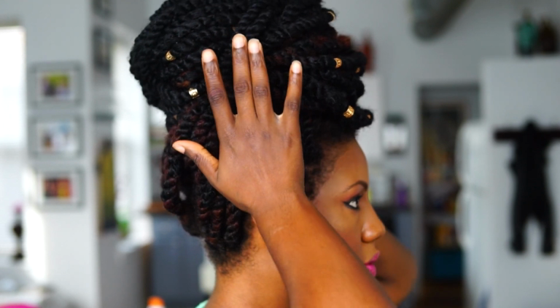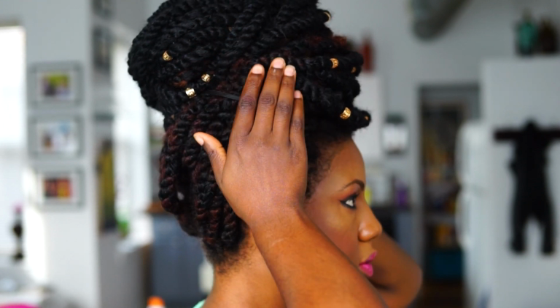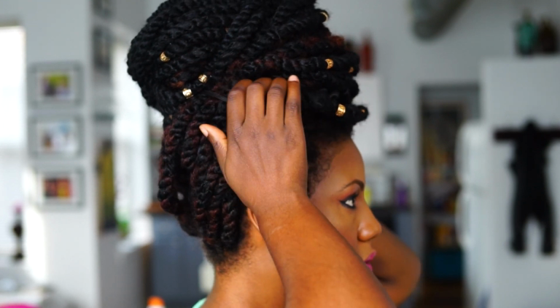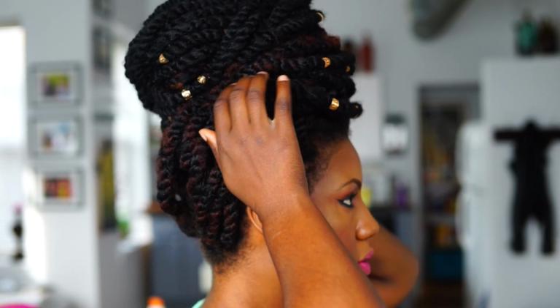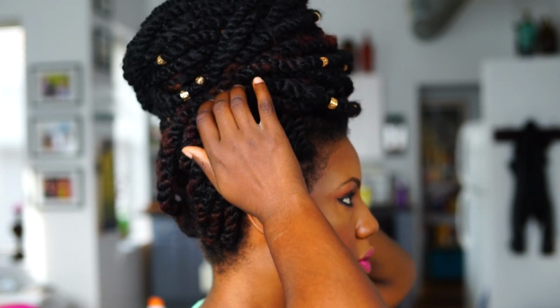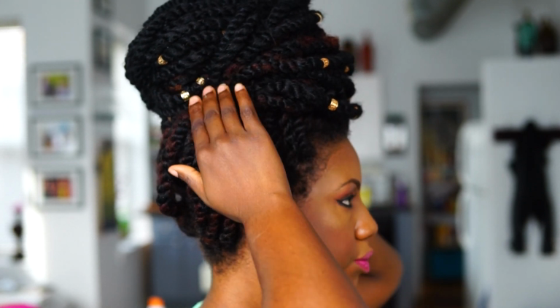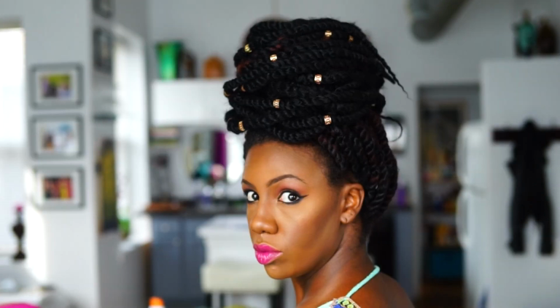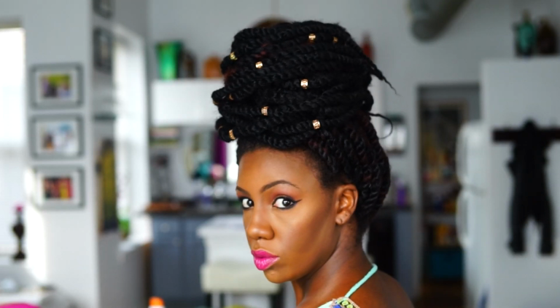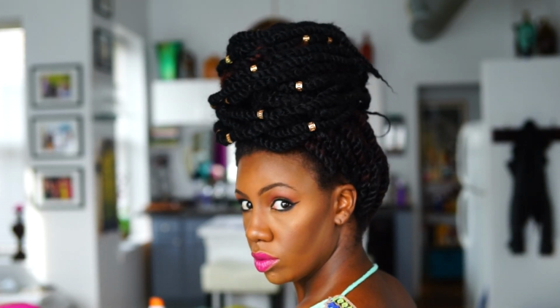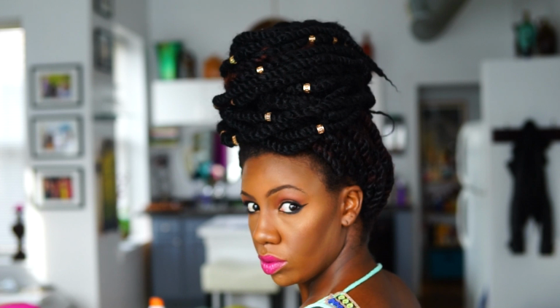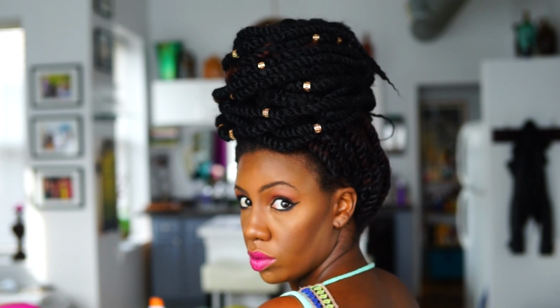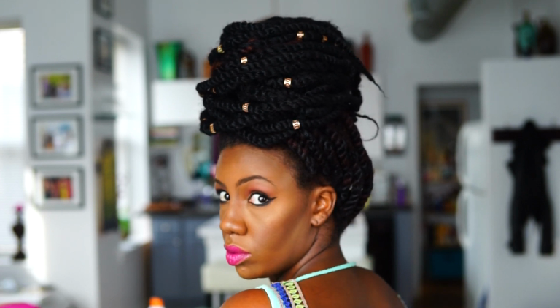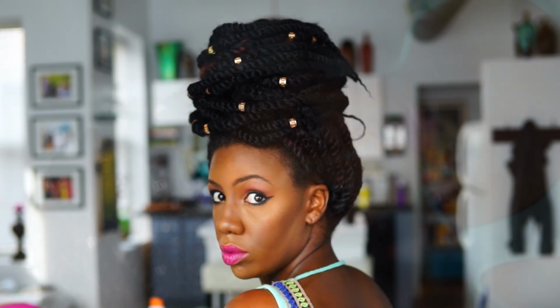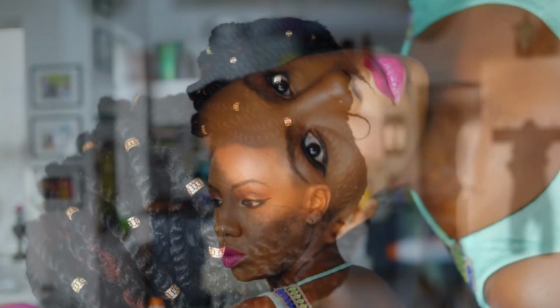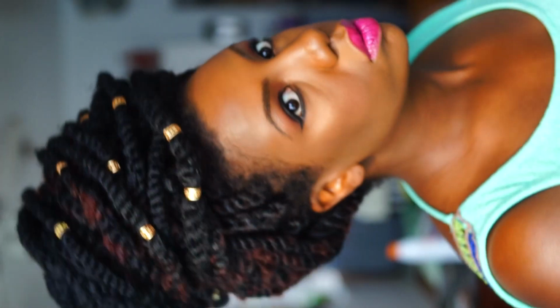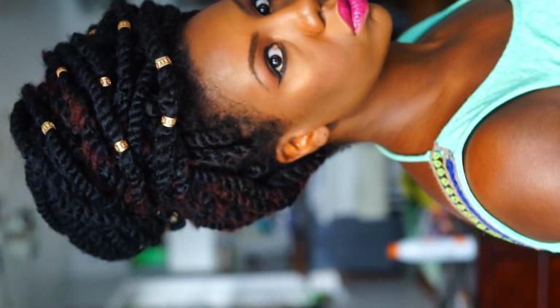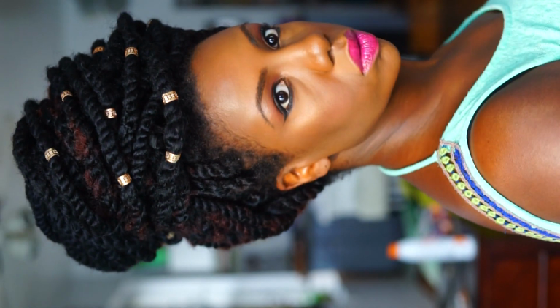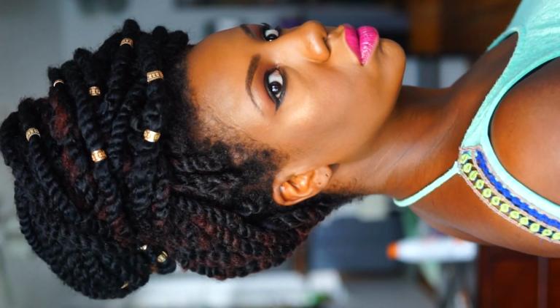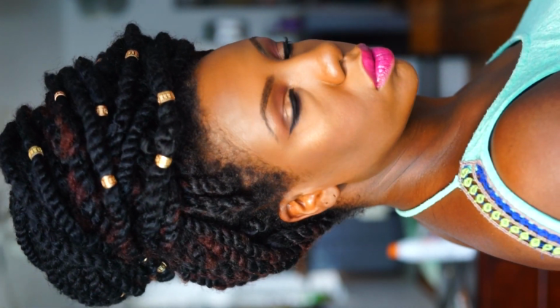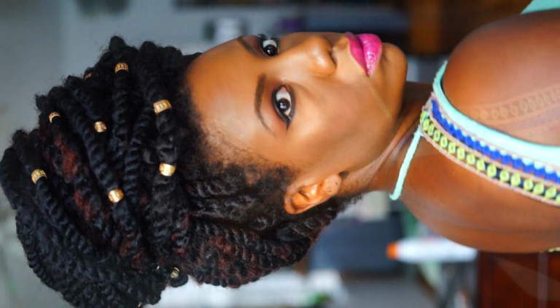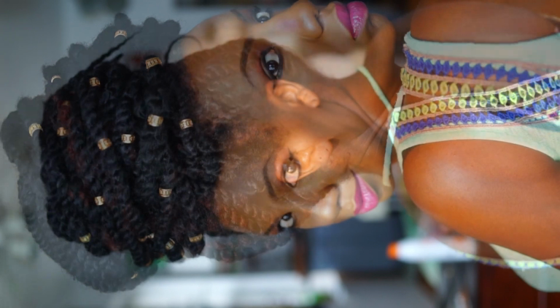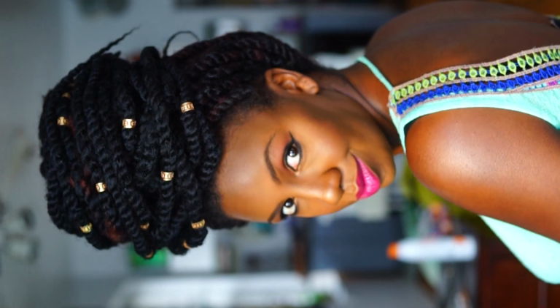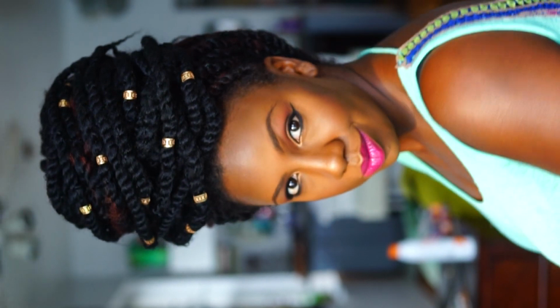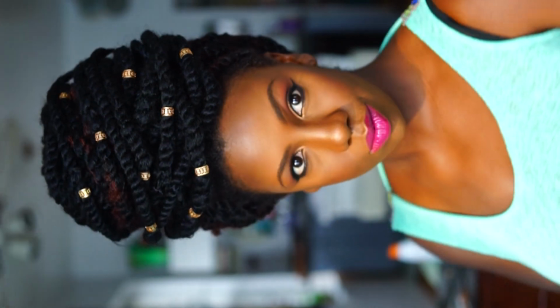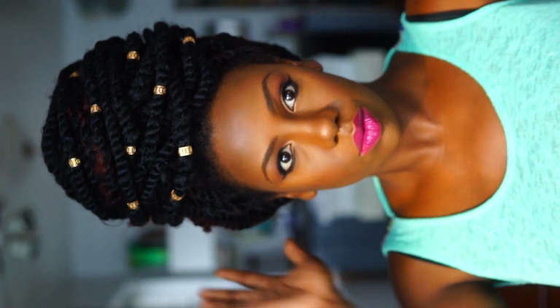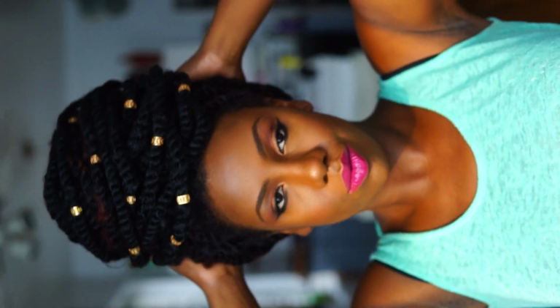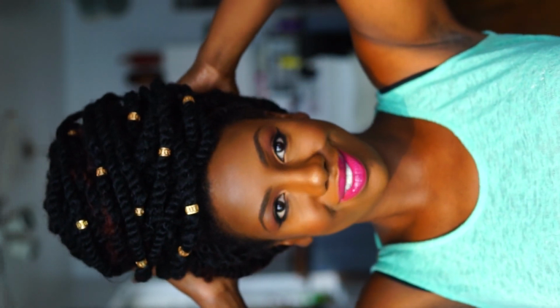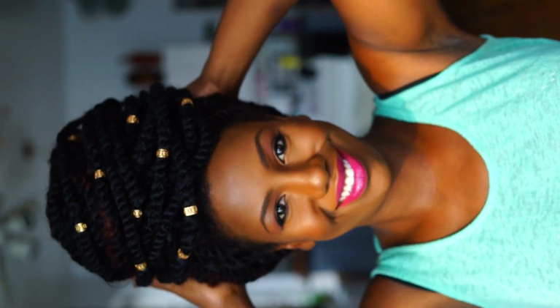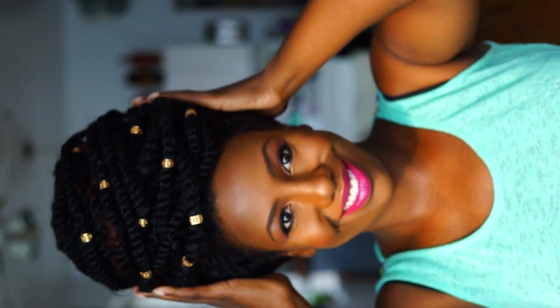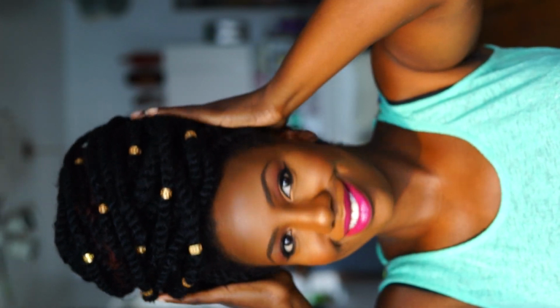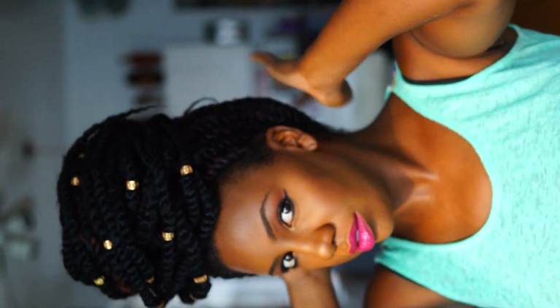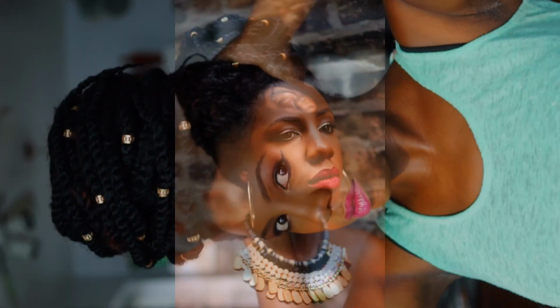Let me know how you guys like this style, and also comment below with what other styles you'd like to see me make videos for. Thanks for watching and I'll see you in my next video.